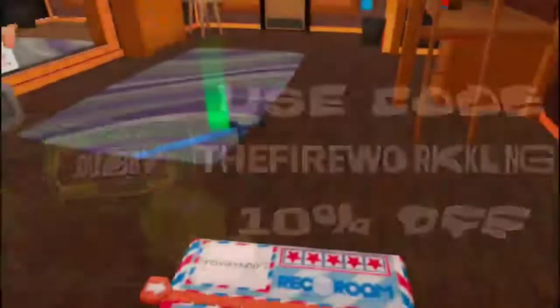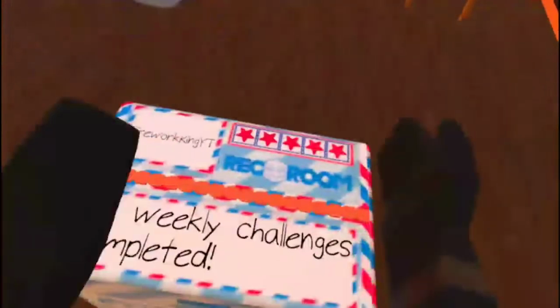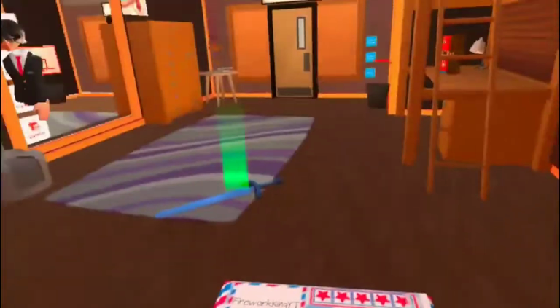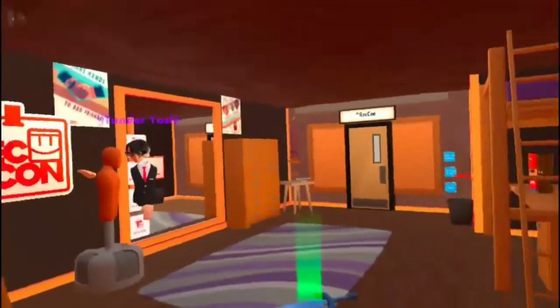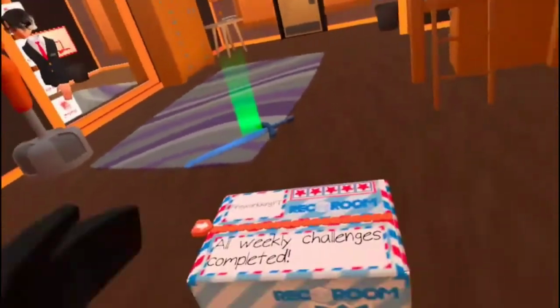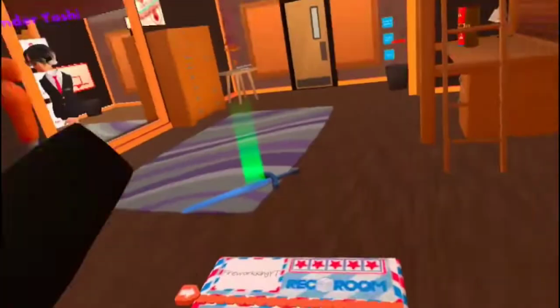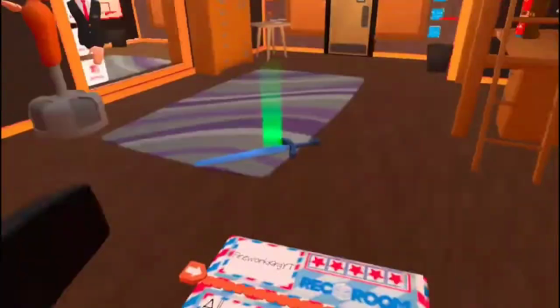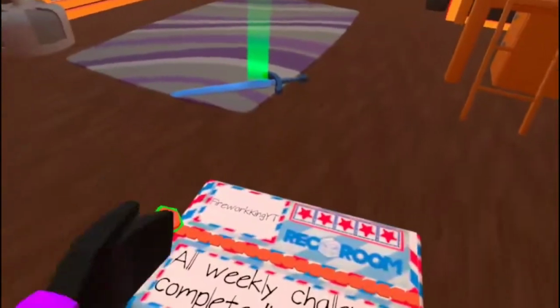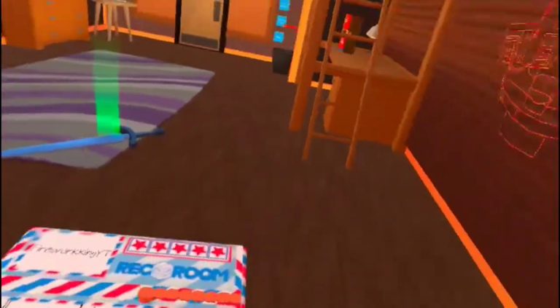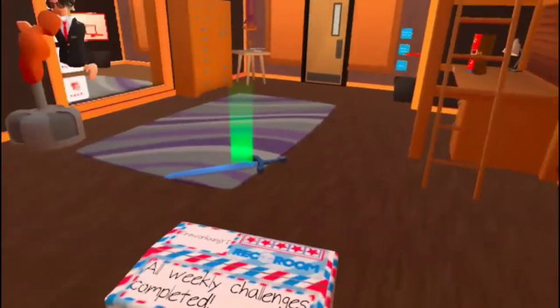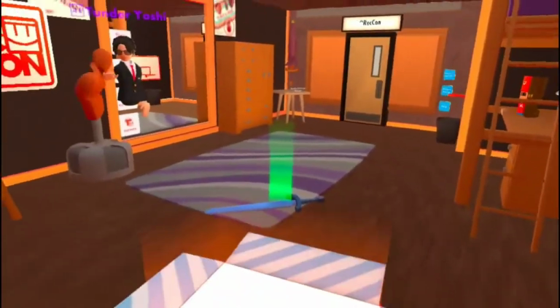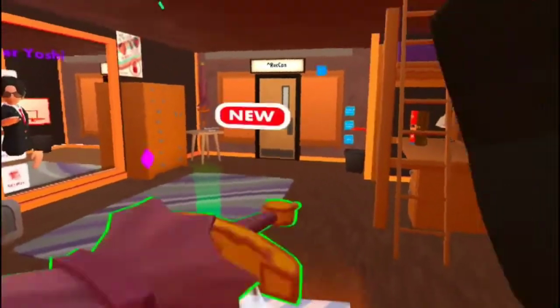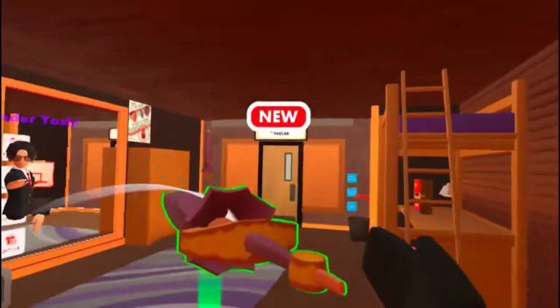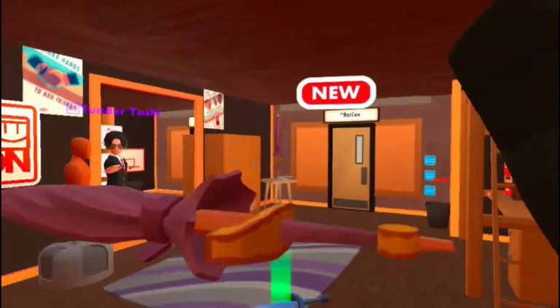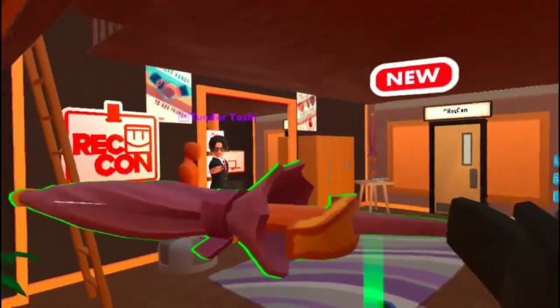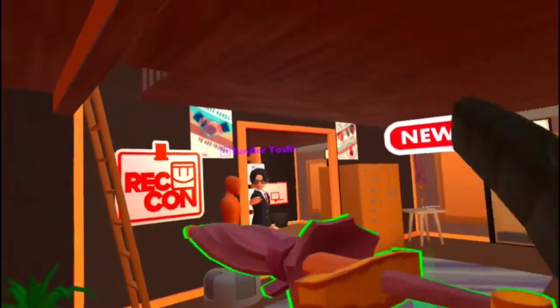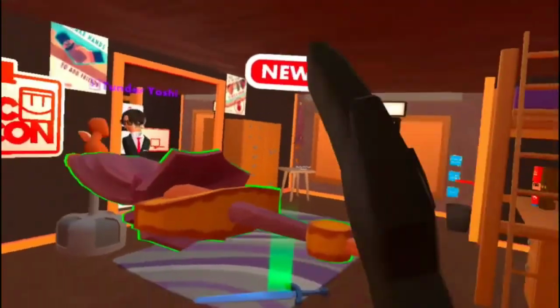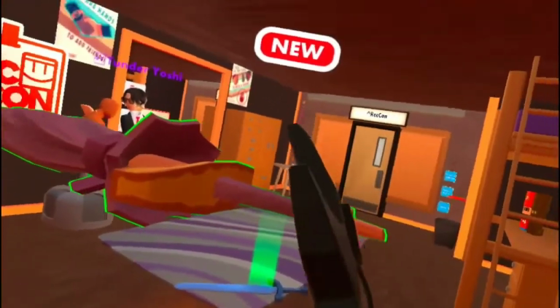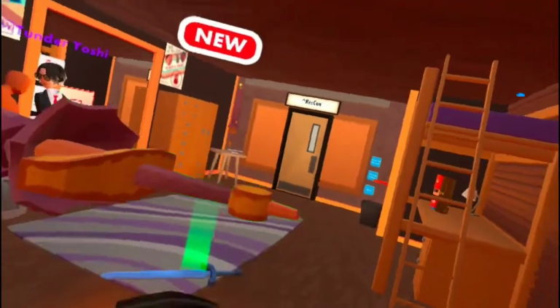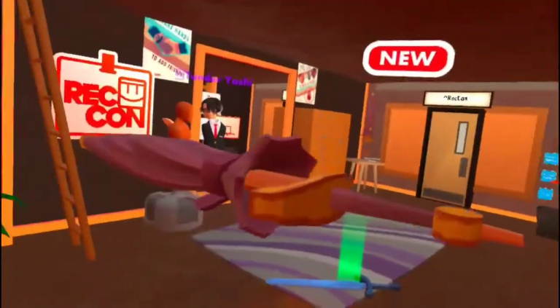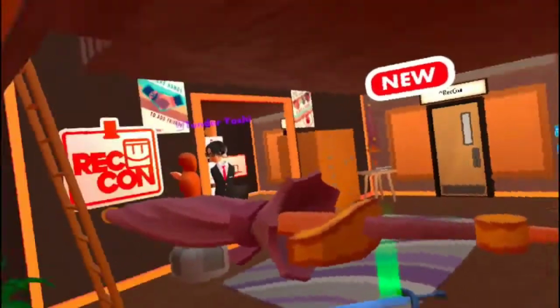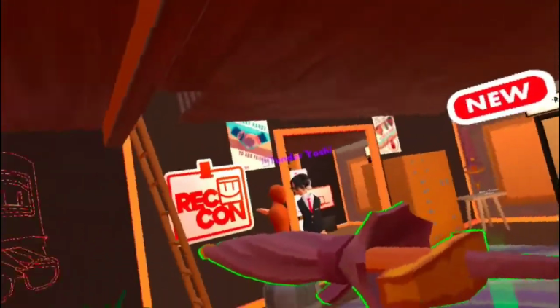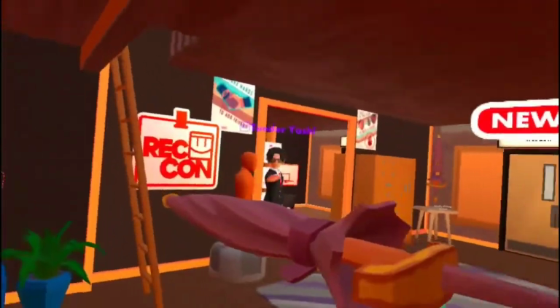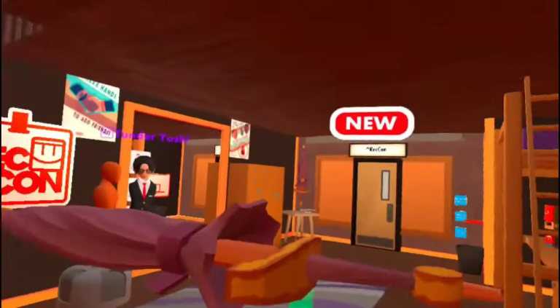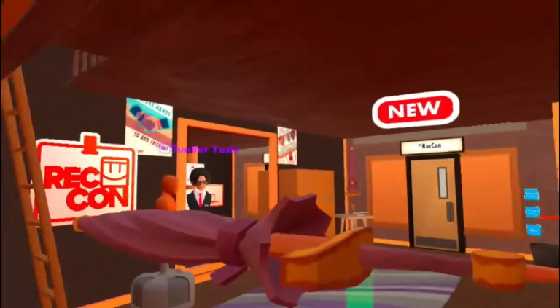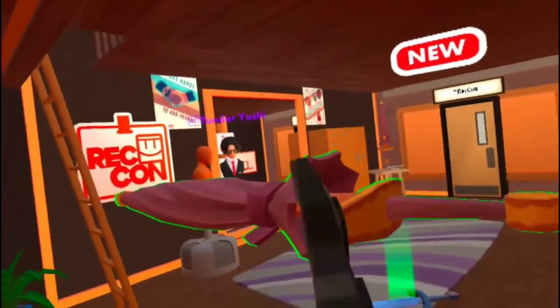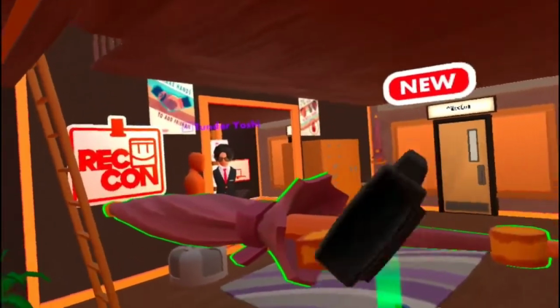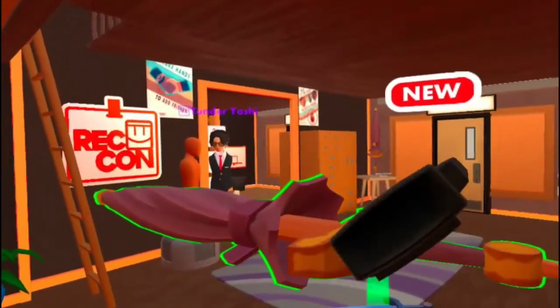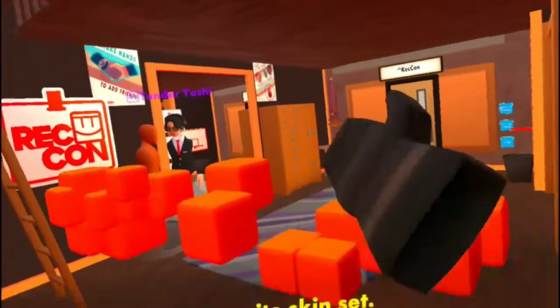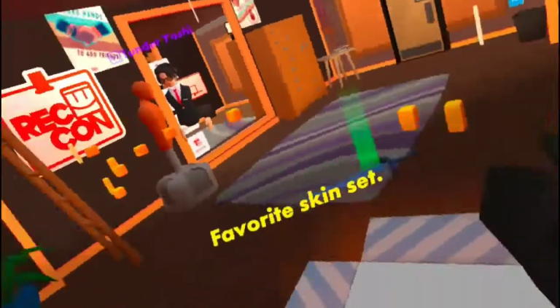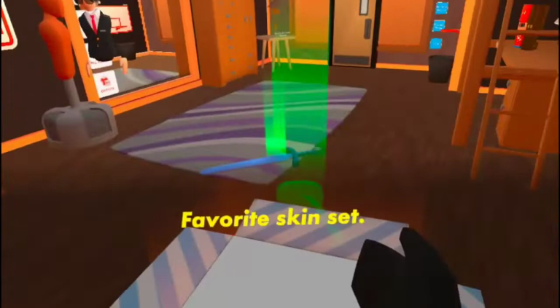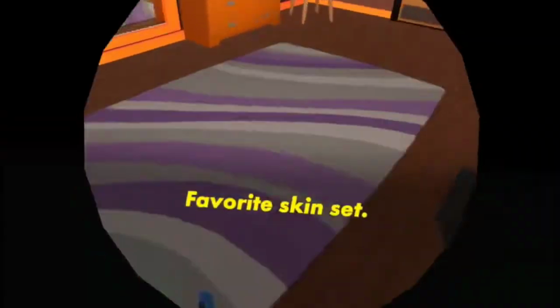Hey everyone, welcome back to another weekly Wednesday! Today we got the new weekly — it is the Umbrella Sword Skin. It looks pretty epic. I thought they might release this for Halloween, like a broom or something, but it looks really cool.